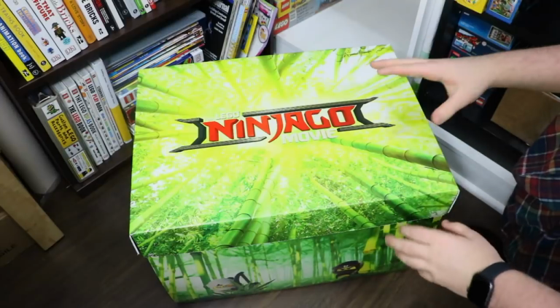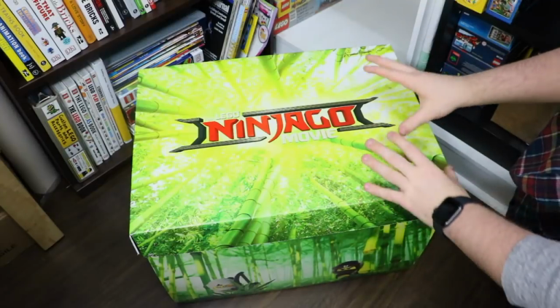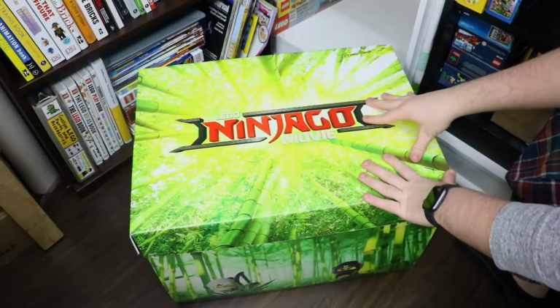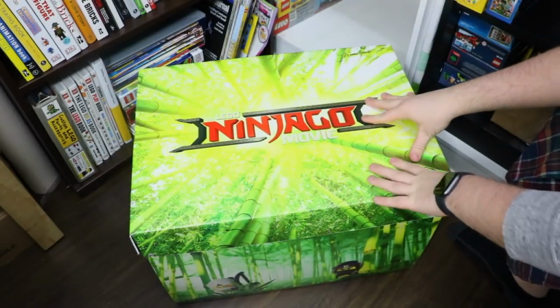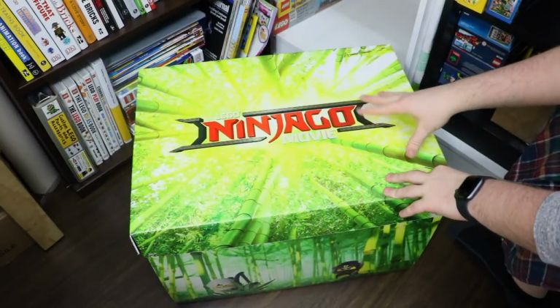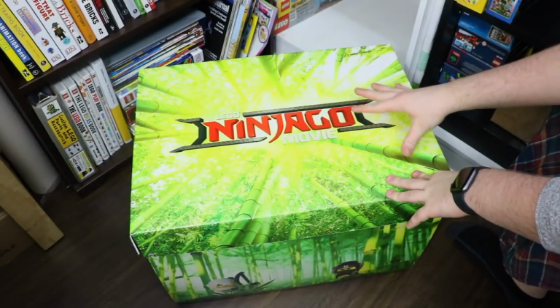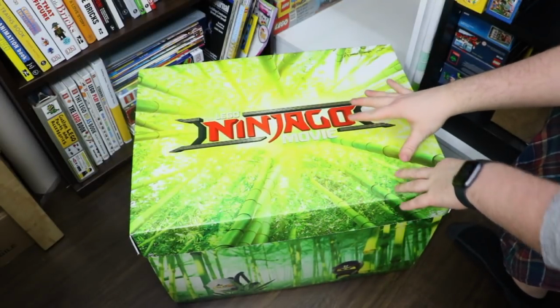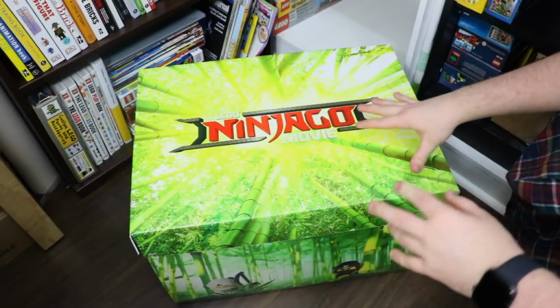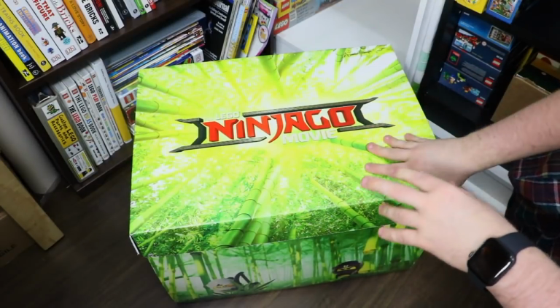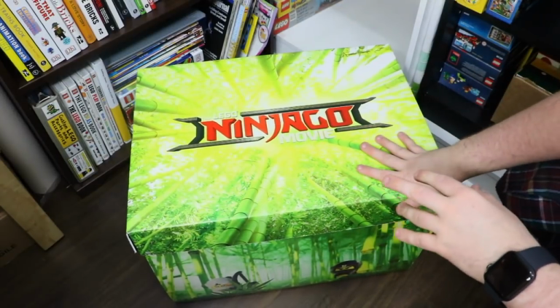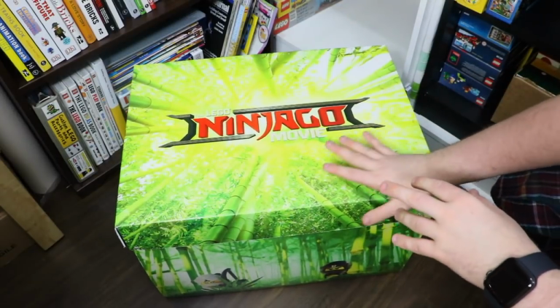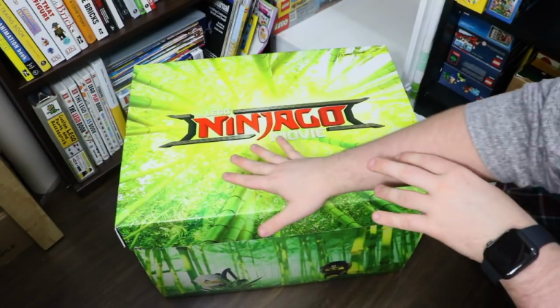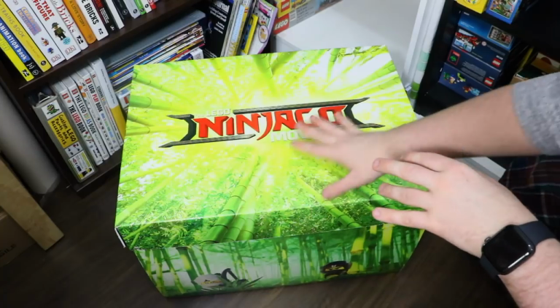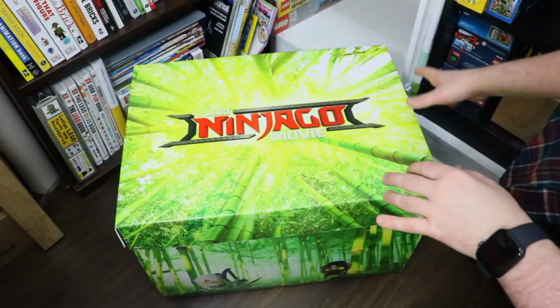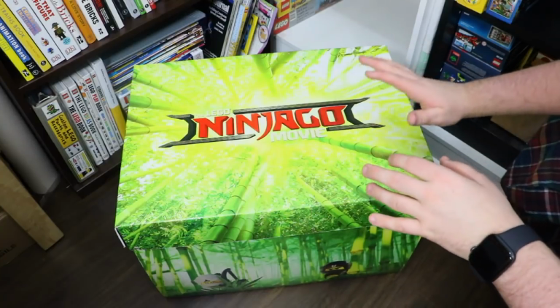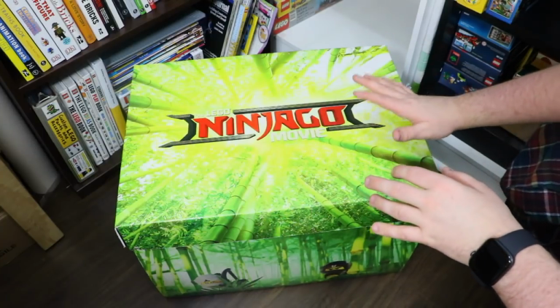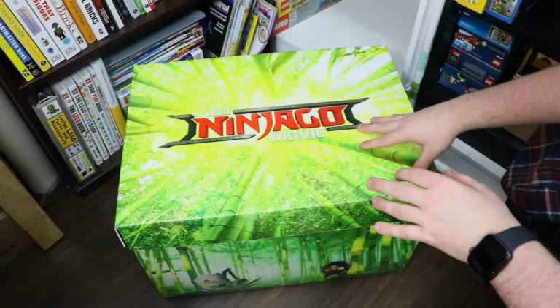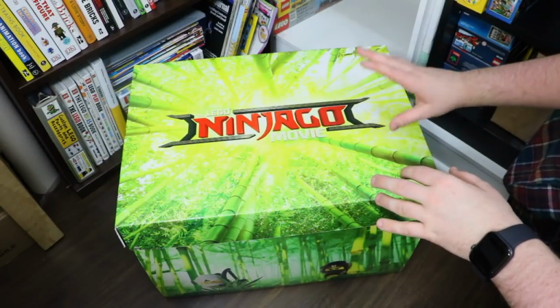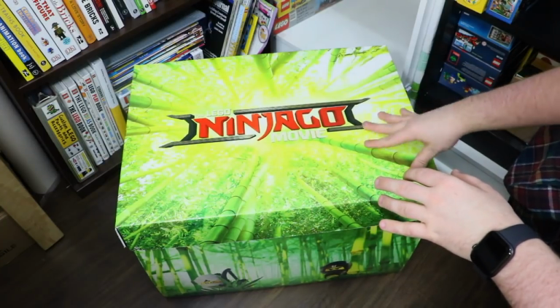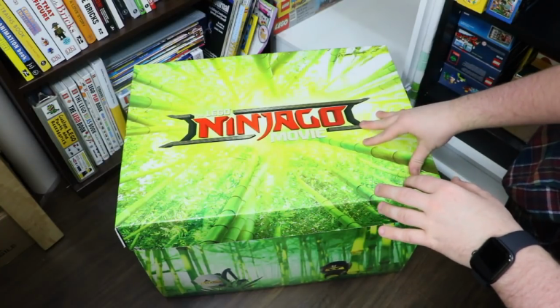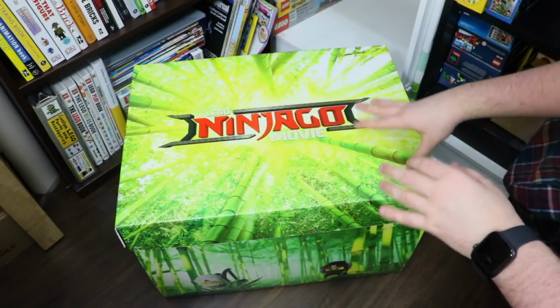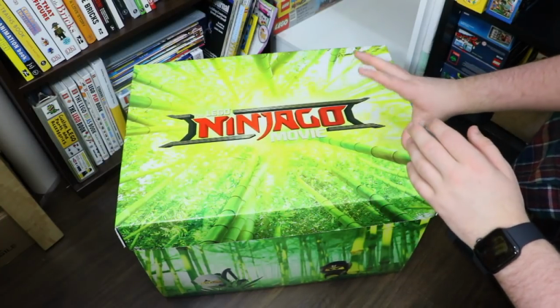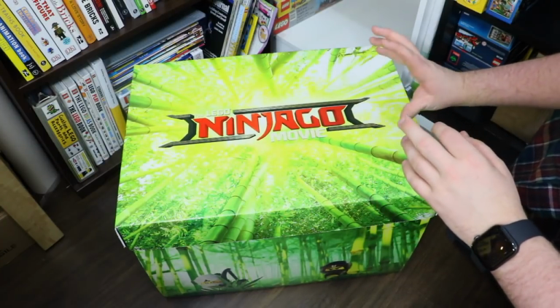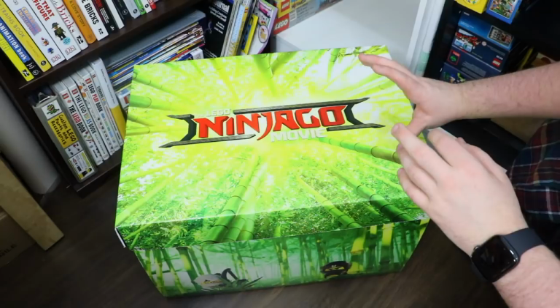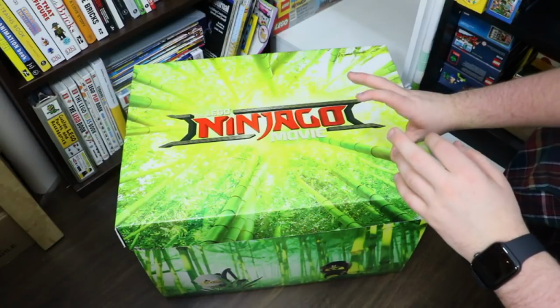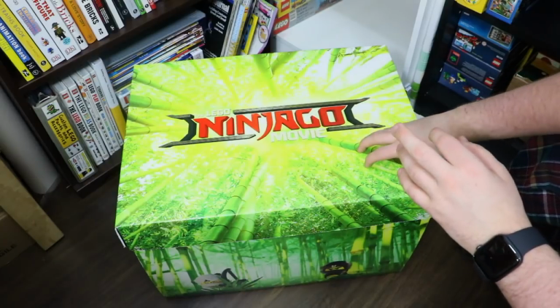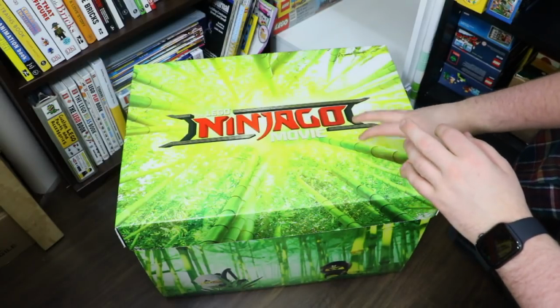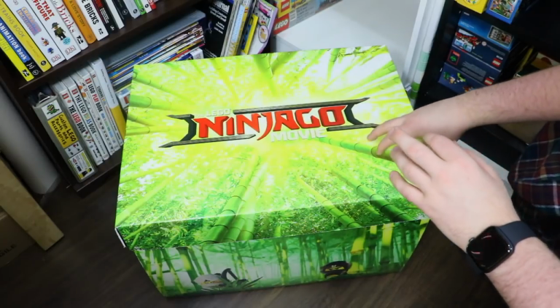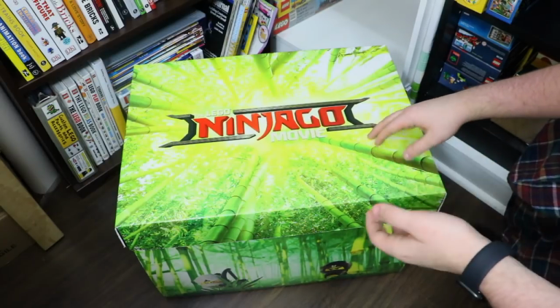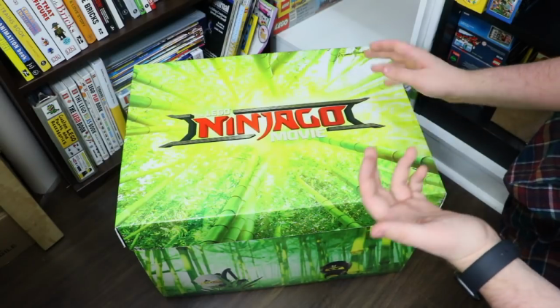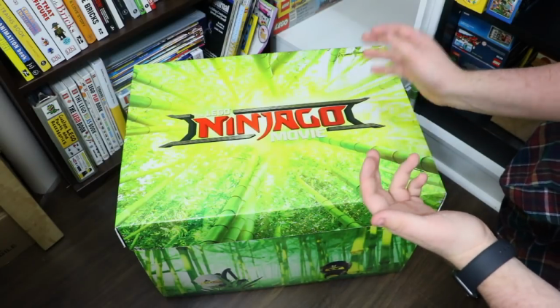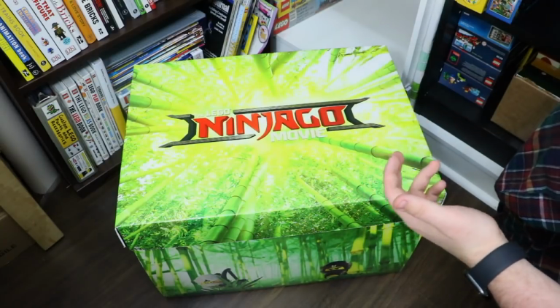As I mentioned at the start of this video, this is my Lego vault. I actually keep it in a Lego Ninjago movie box from the promo I did with them back when the movie came out. It's a really big box and it serves a double purpose — I certainly didn't want to get rid of it, but I had to make use of it somehow.